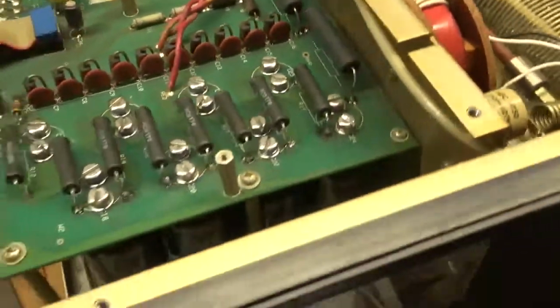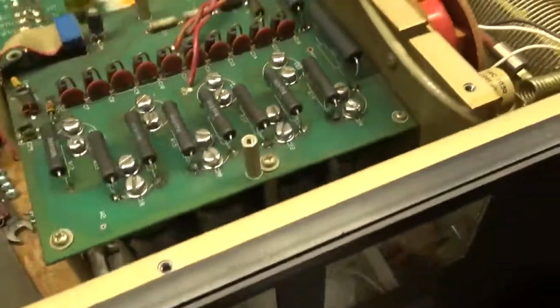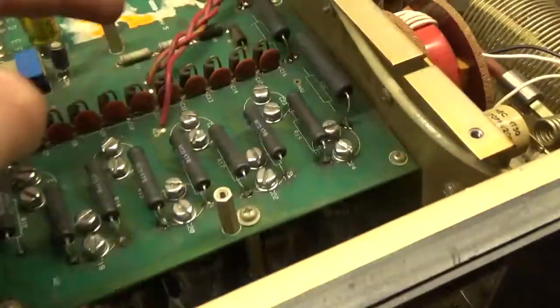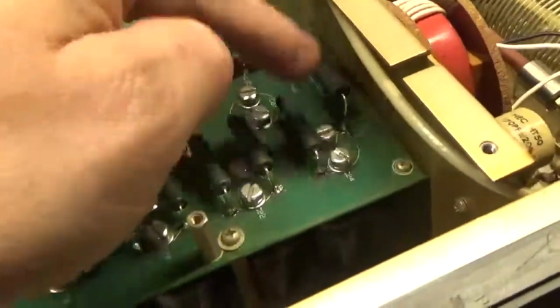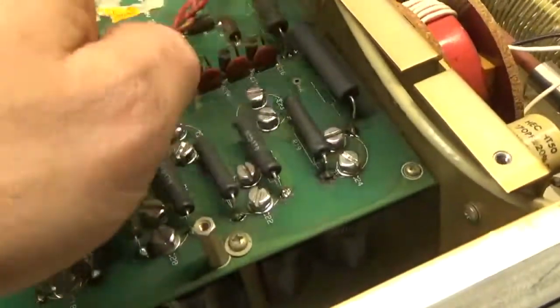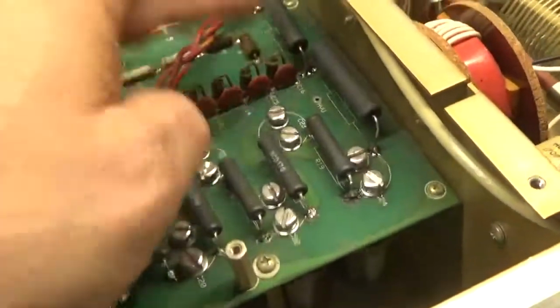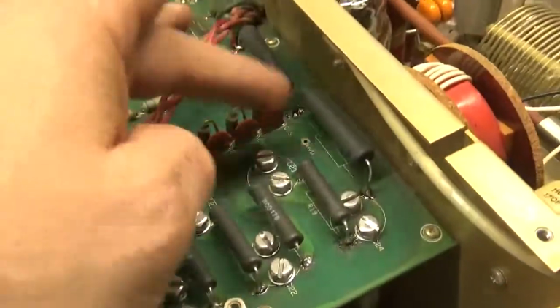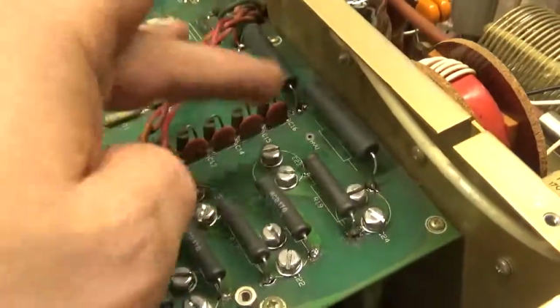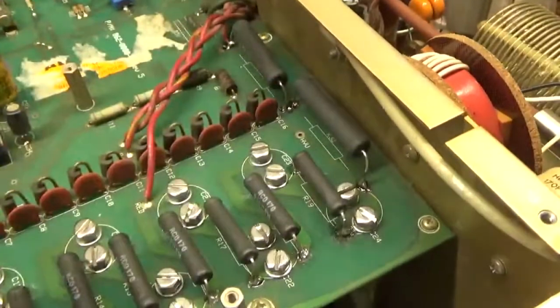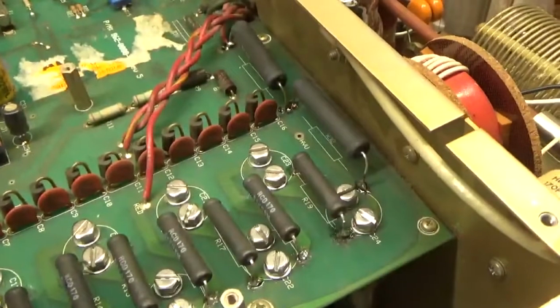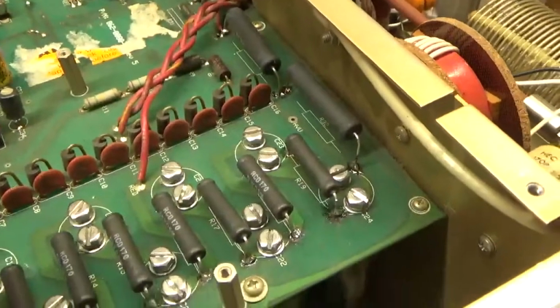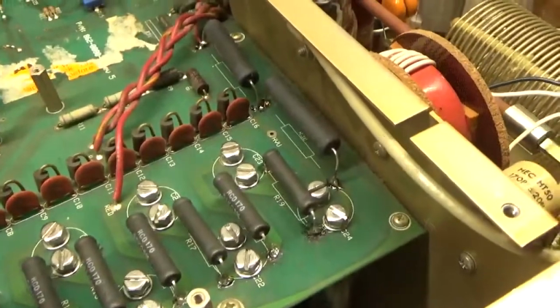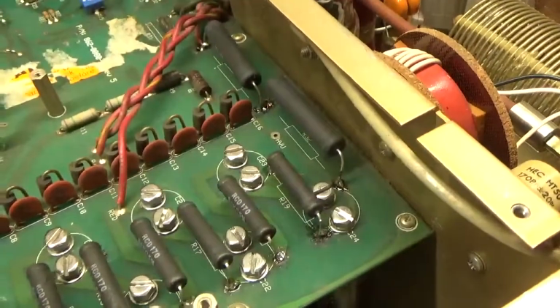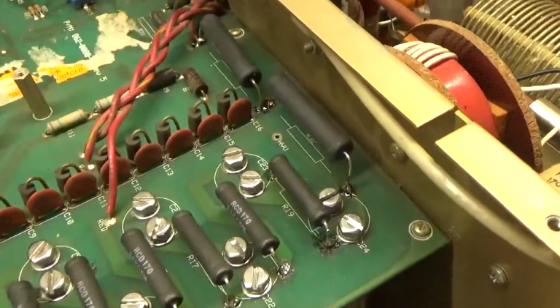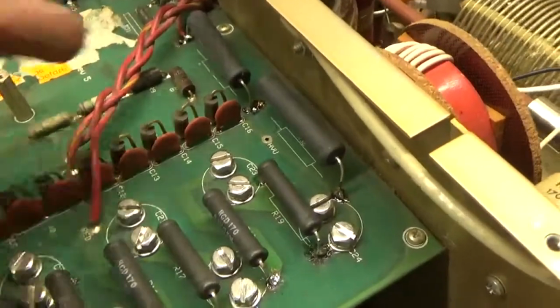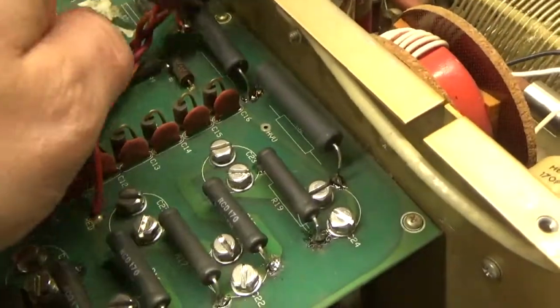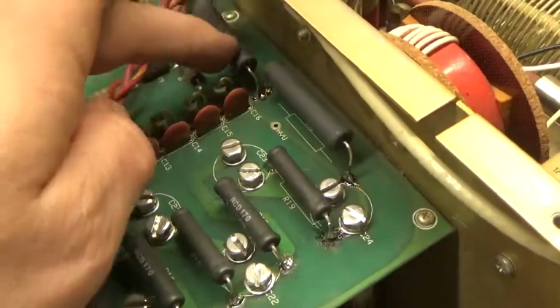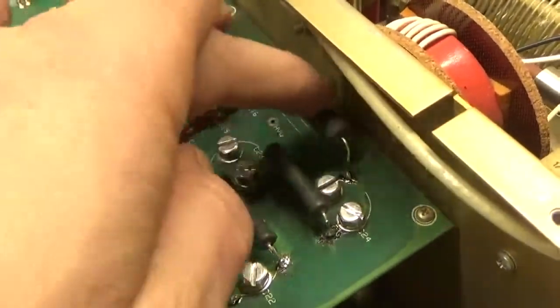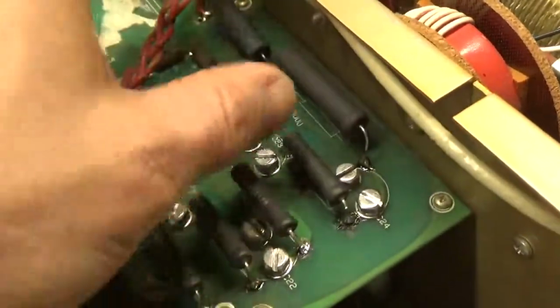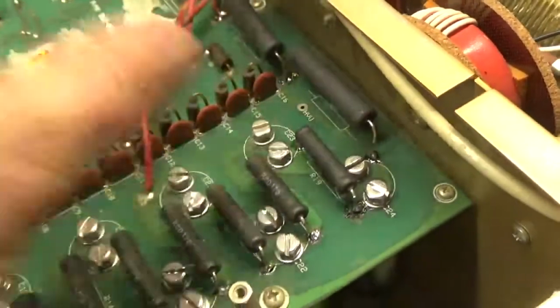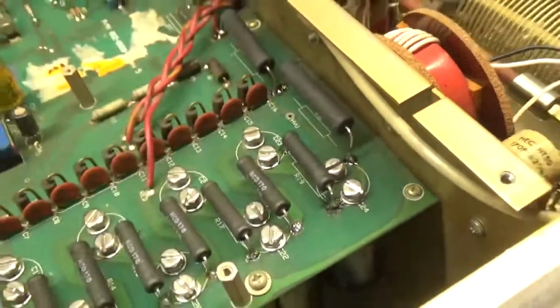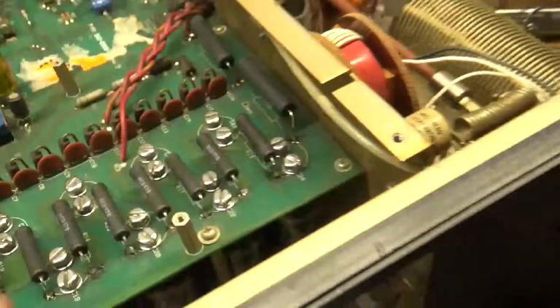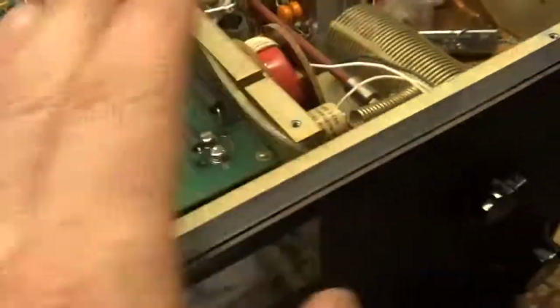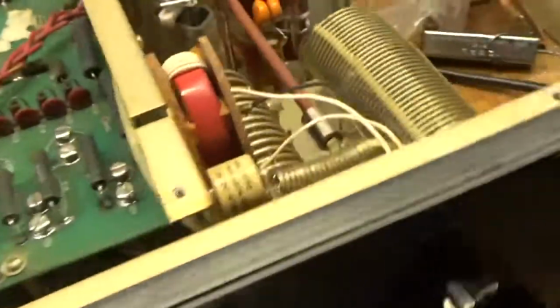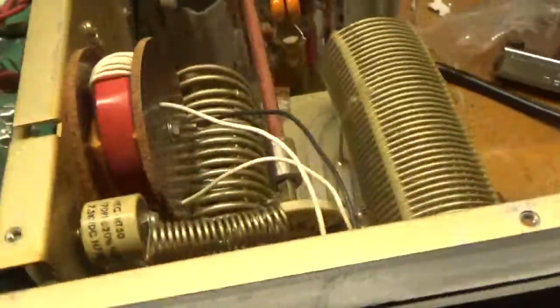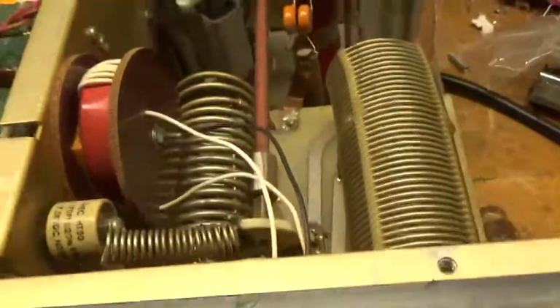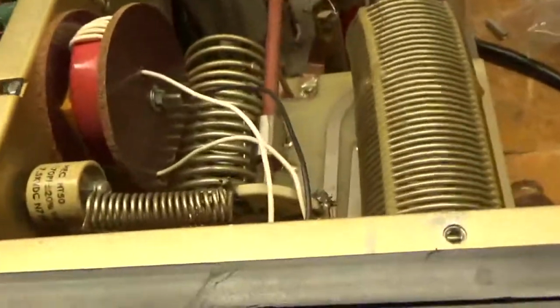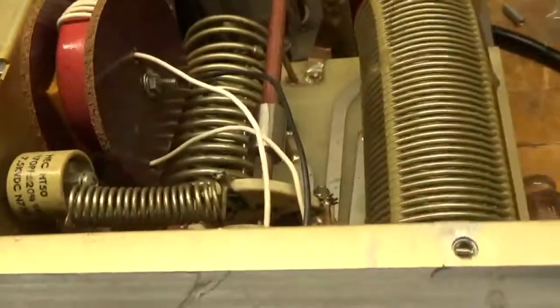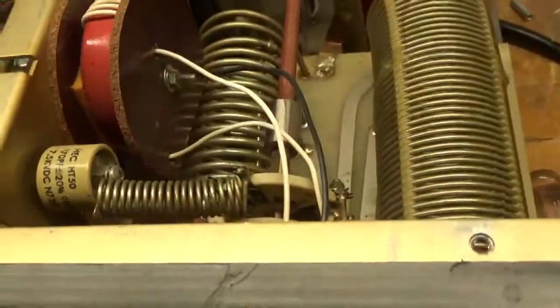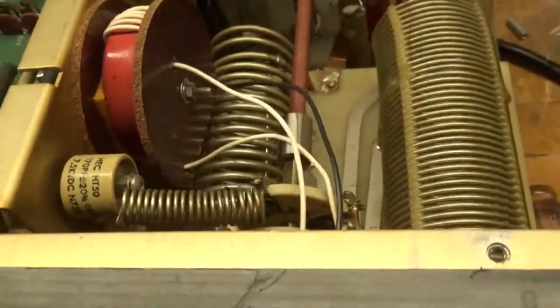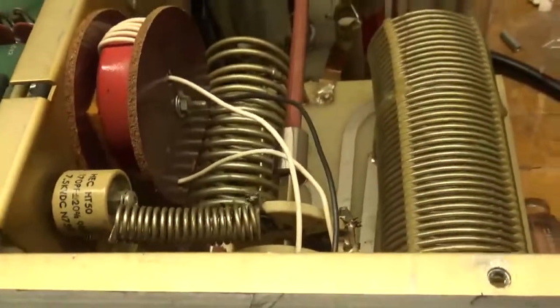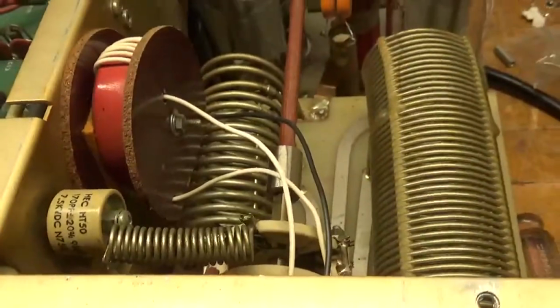I also cleaned the soft start relay. Both of these are series glitch resistors — 10 ohm, 10 watt, two in series — and they were split down the middle, so I replaced those. I also replaced the tubes since he ordered a new set.